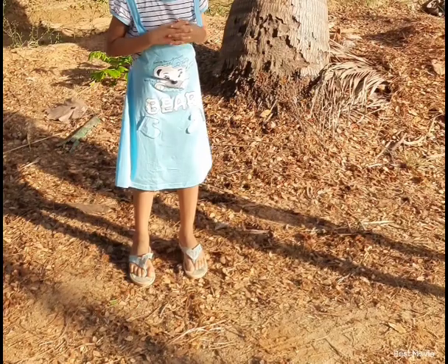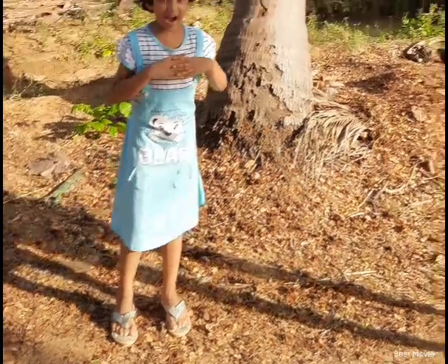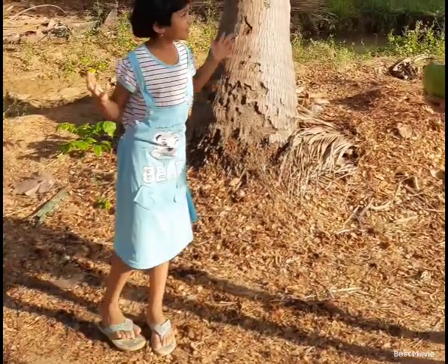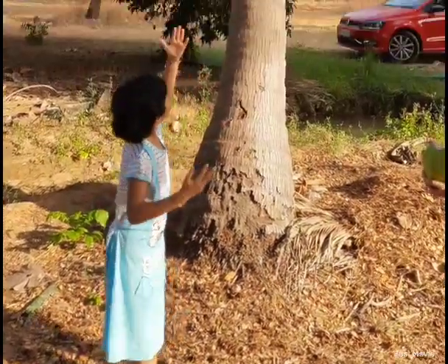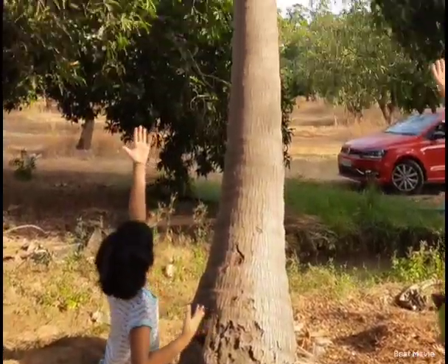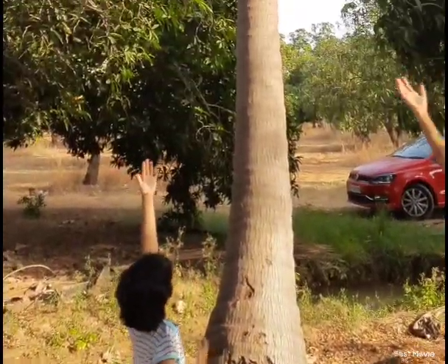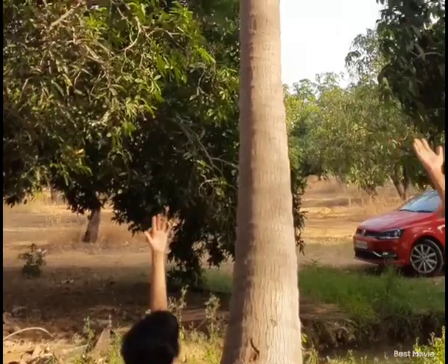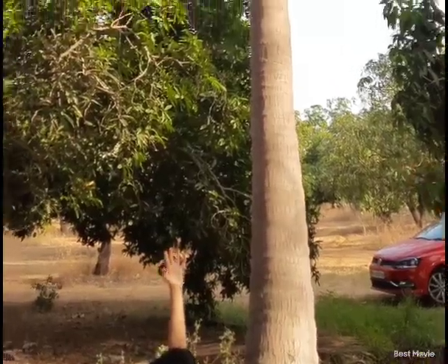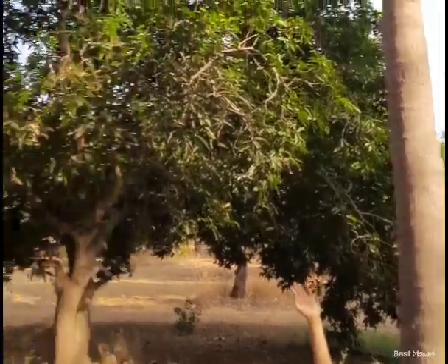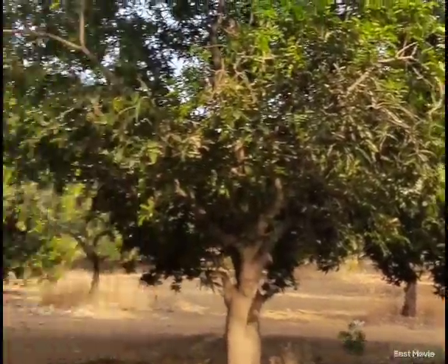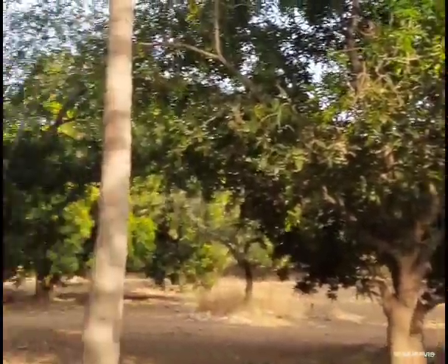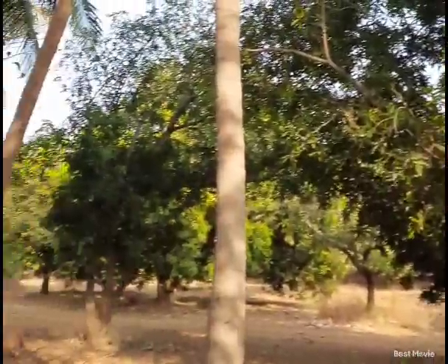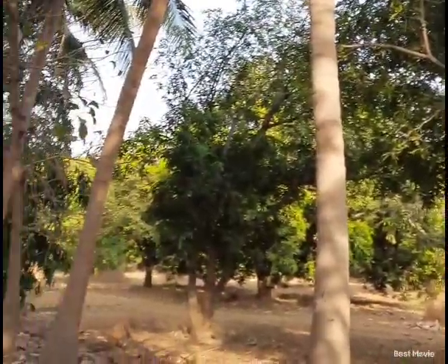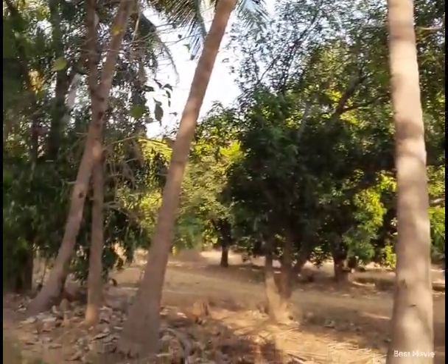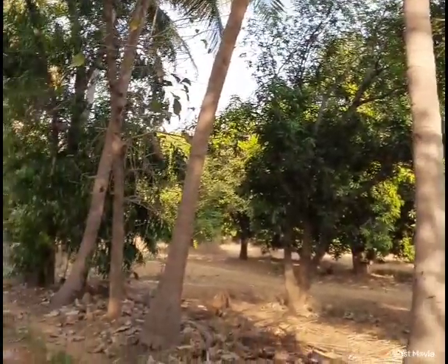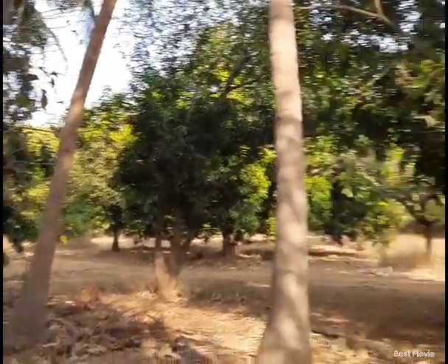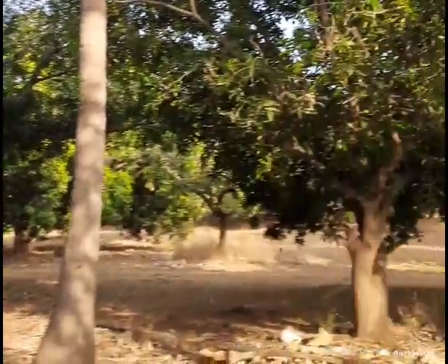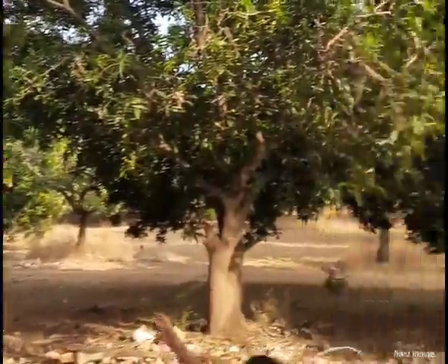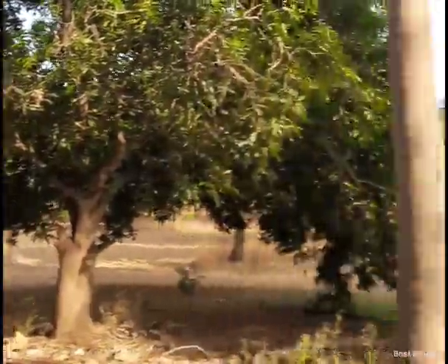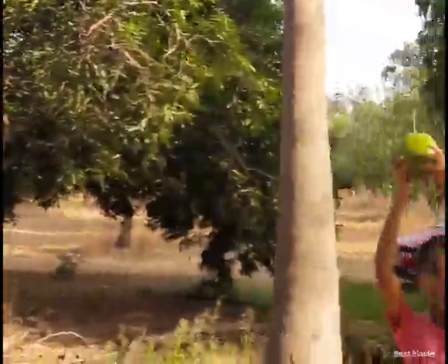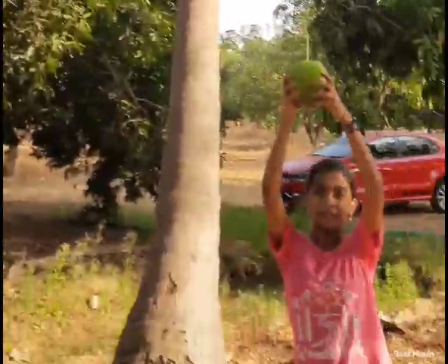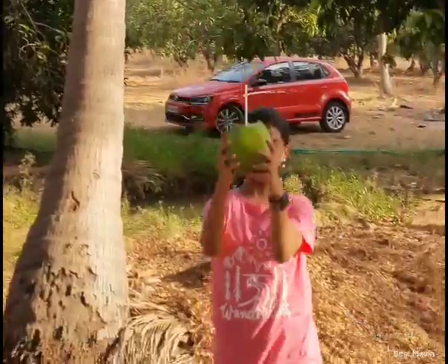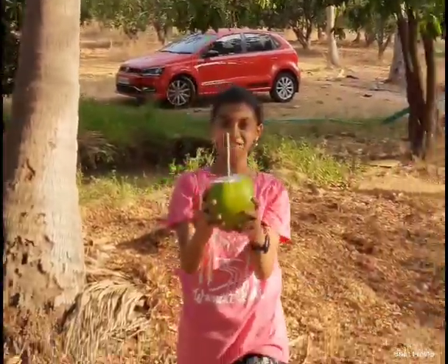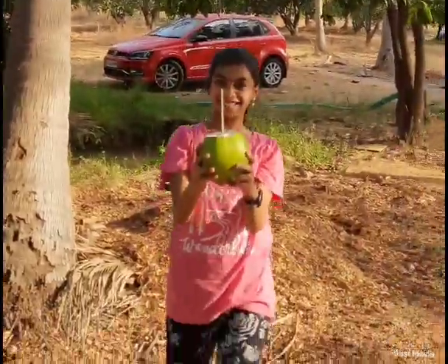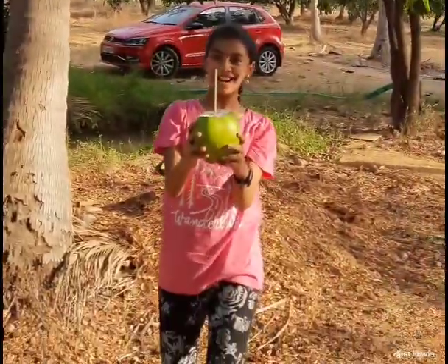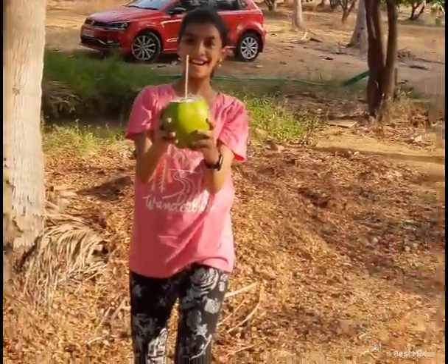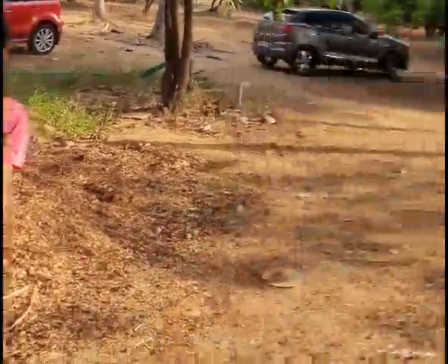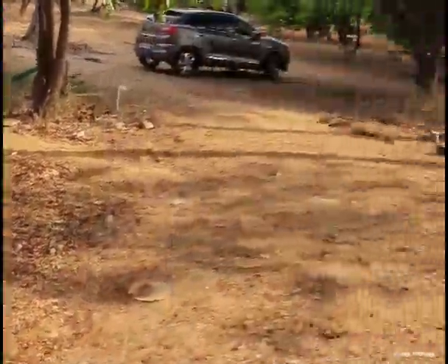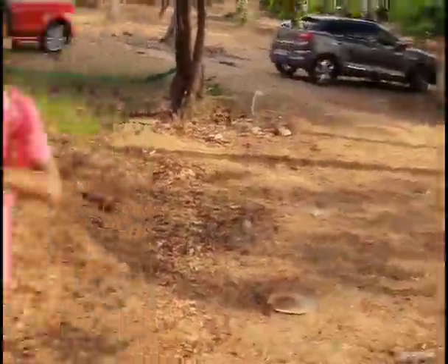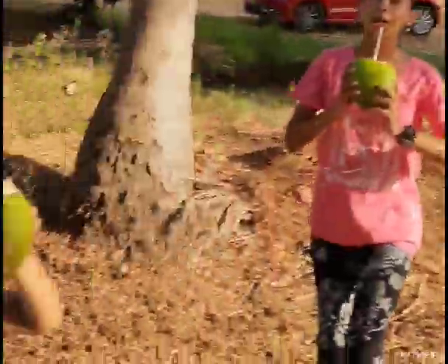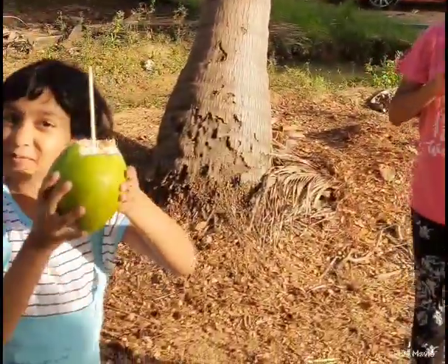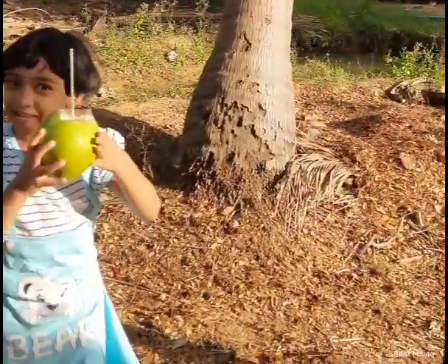So we are among many coconut trees. And now let's have some coconut water!